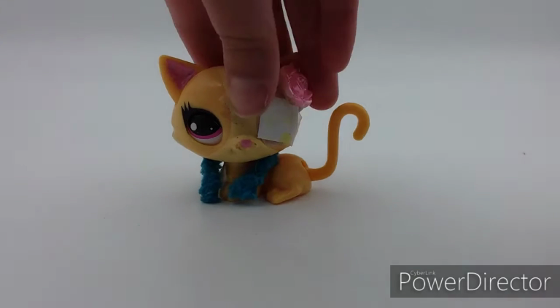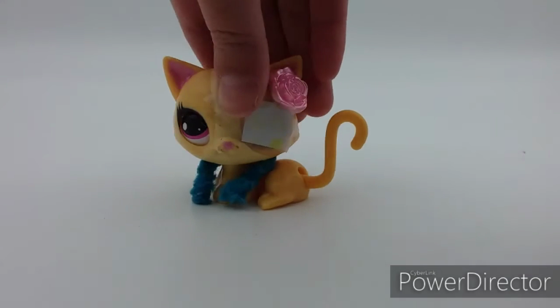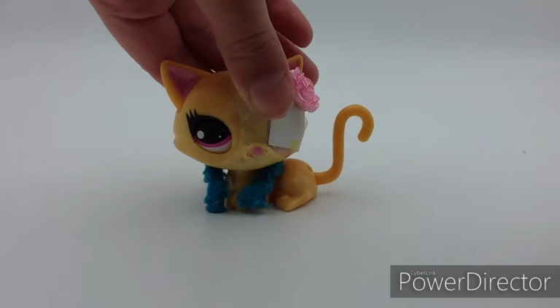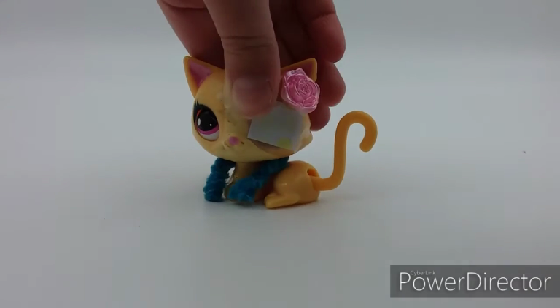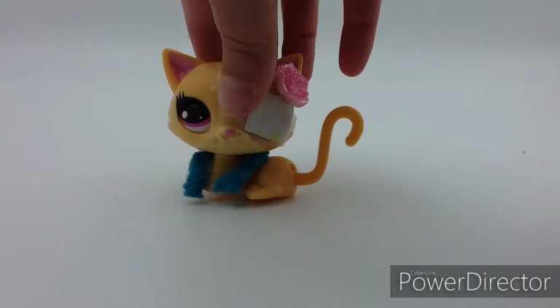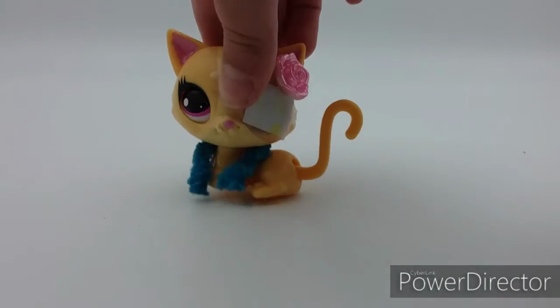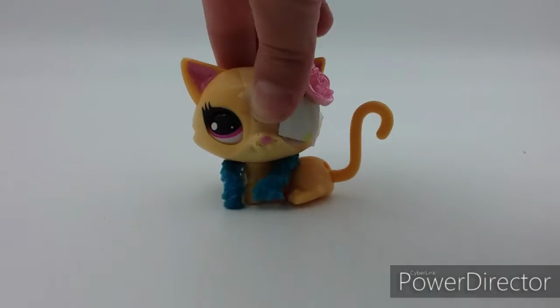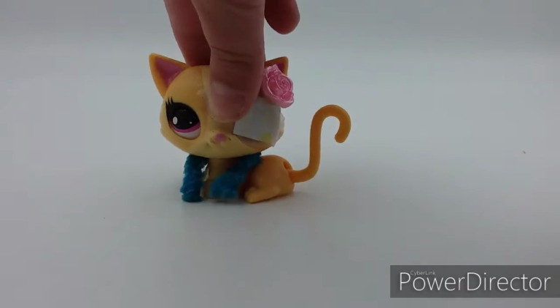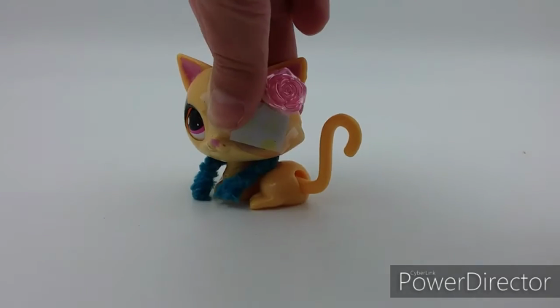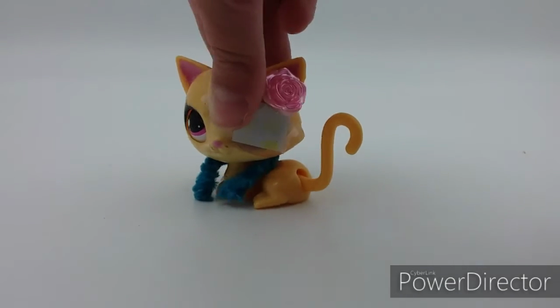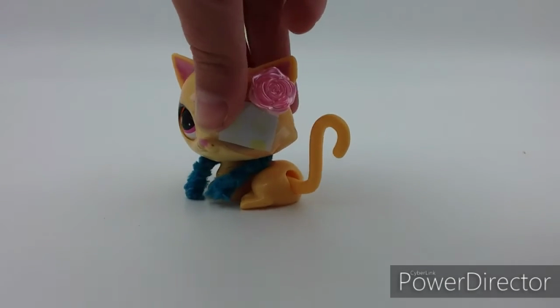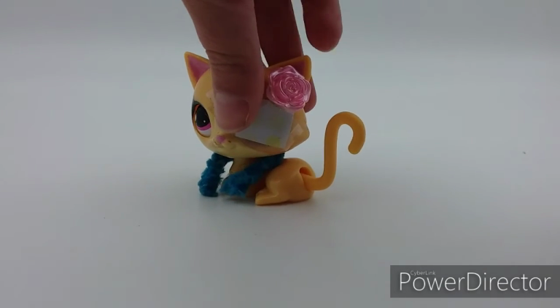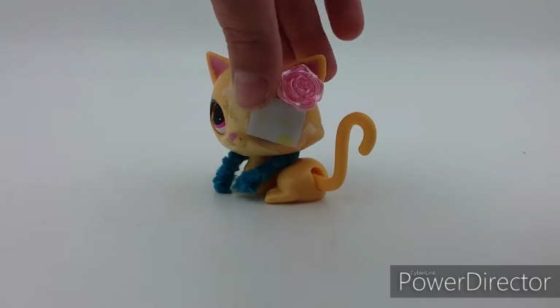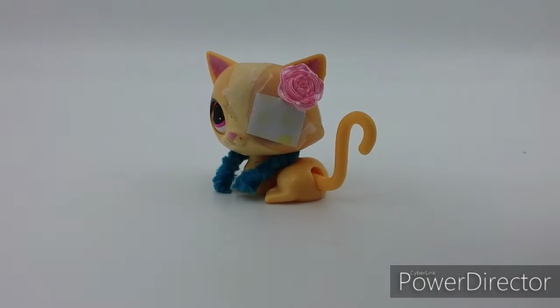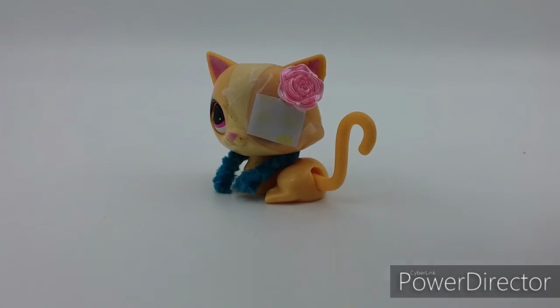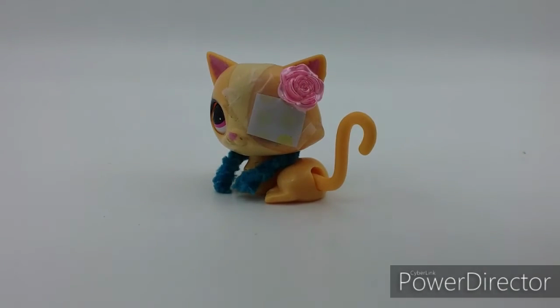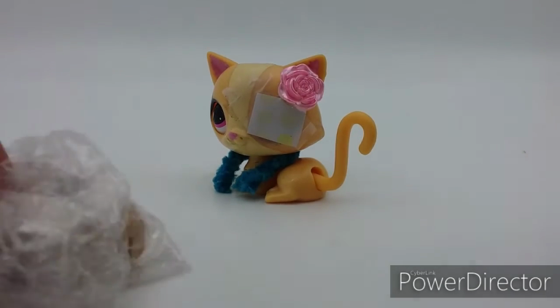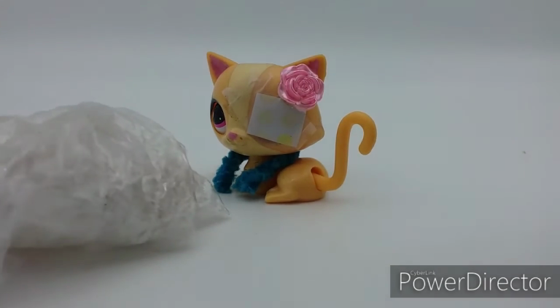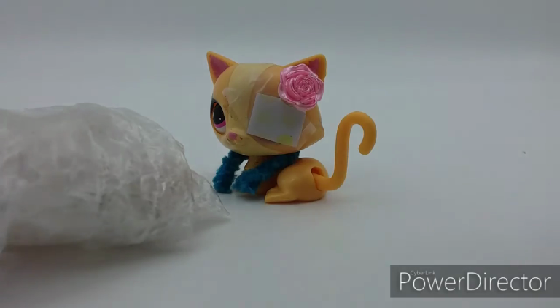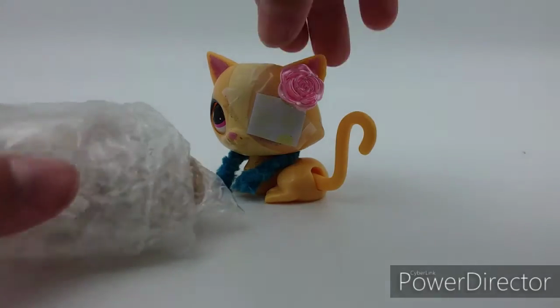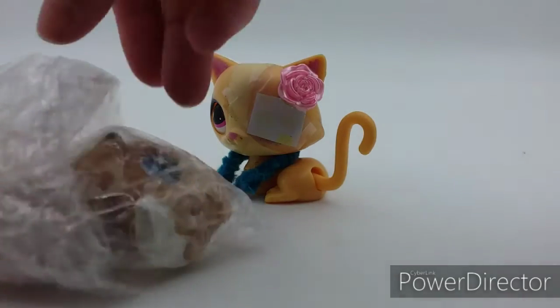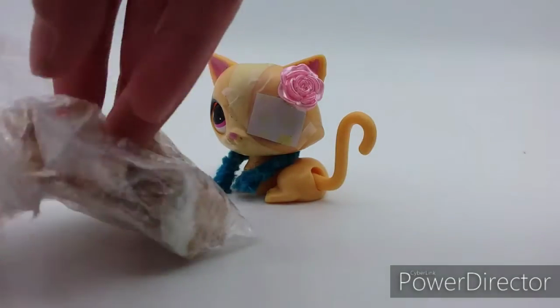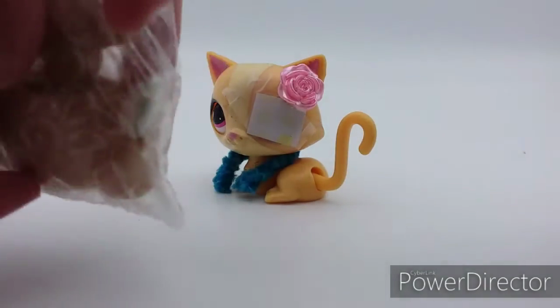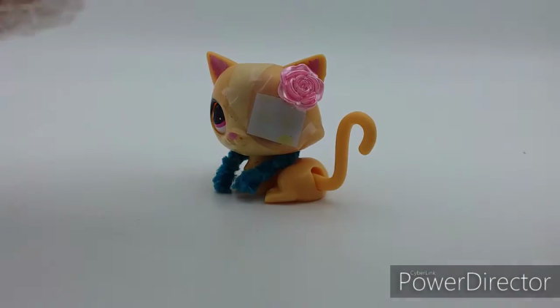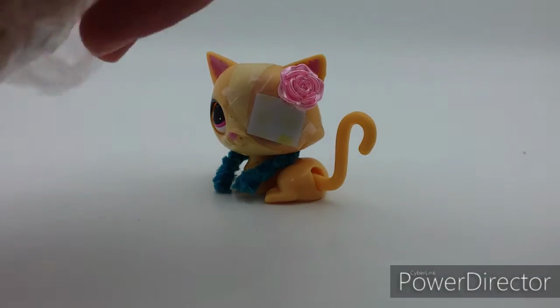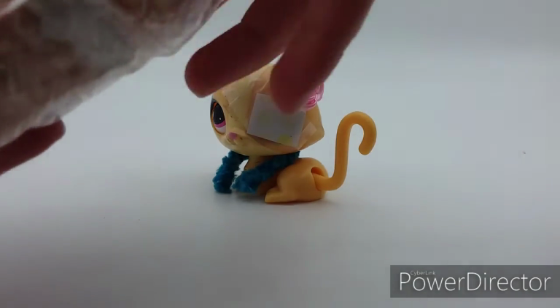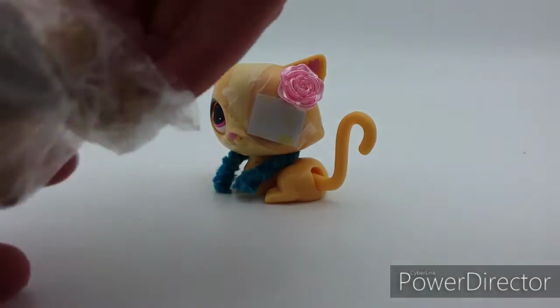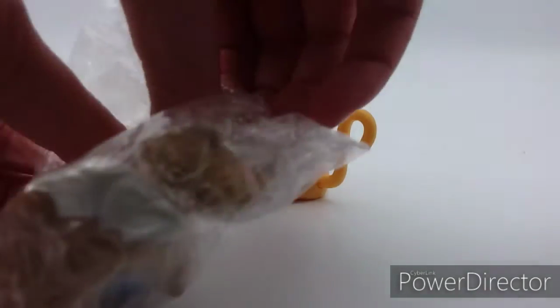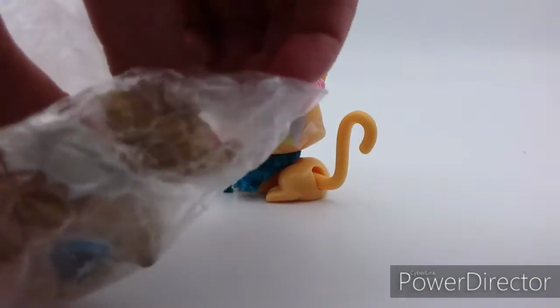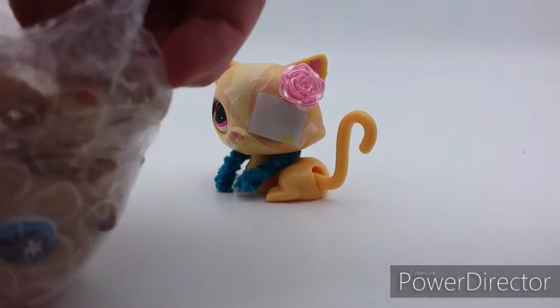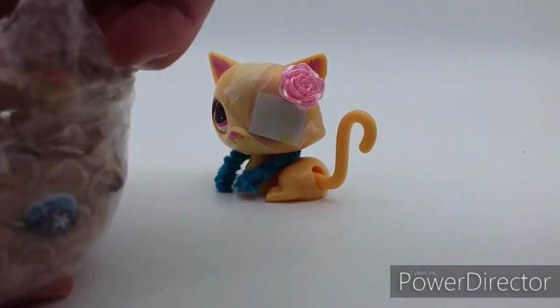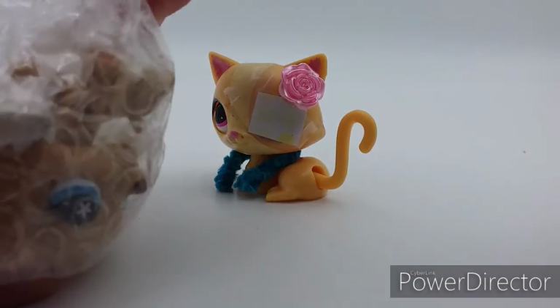And this badge that says 'First Place.' Now it's time for the LPS — let's see. Yep, it is a Cocker Spaniel!